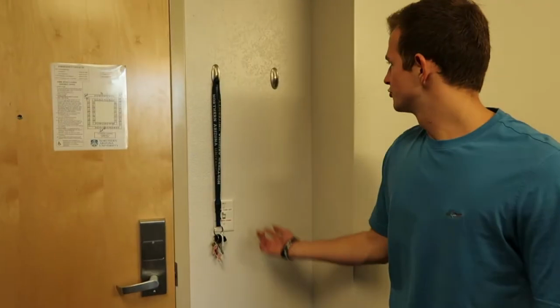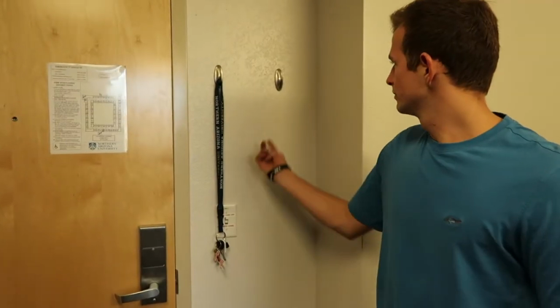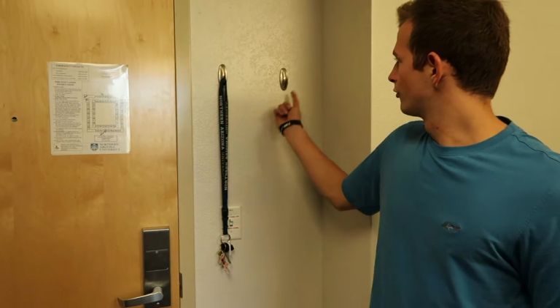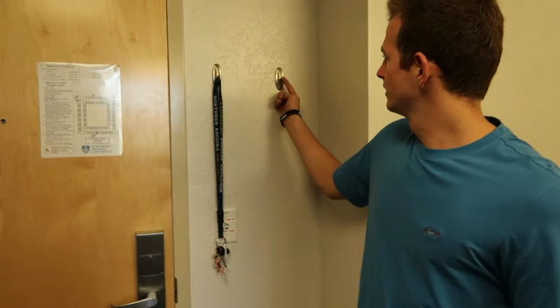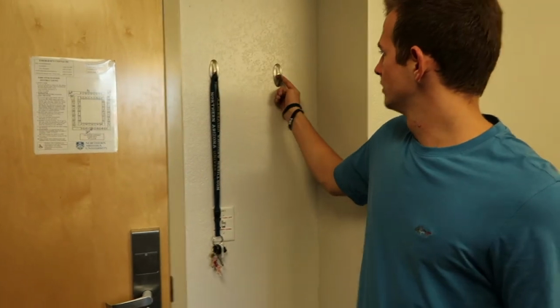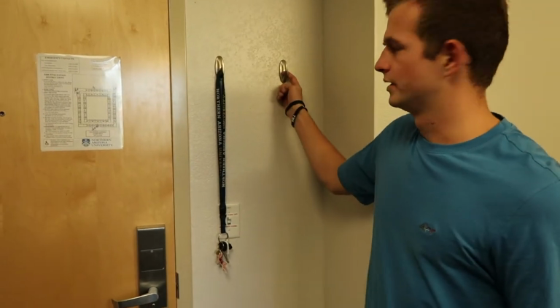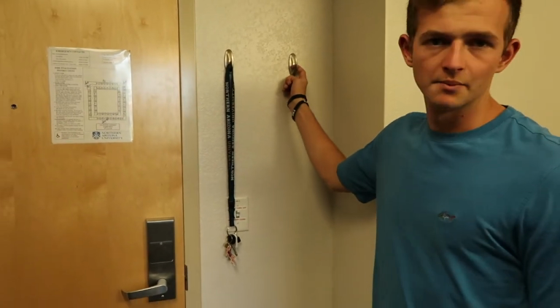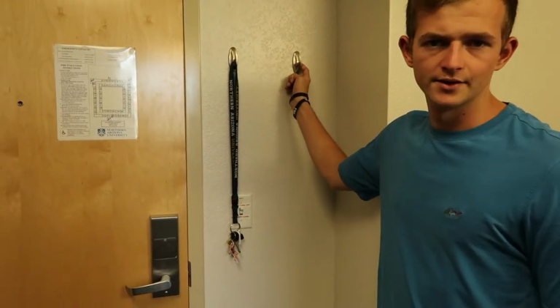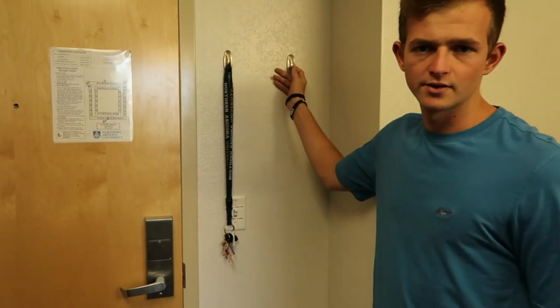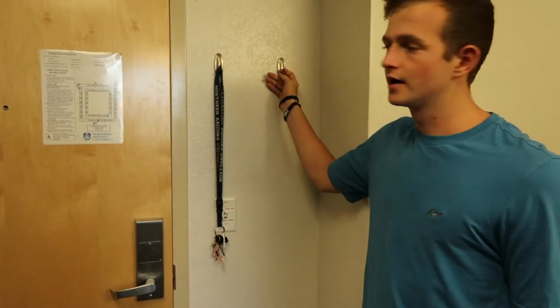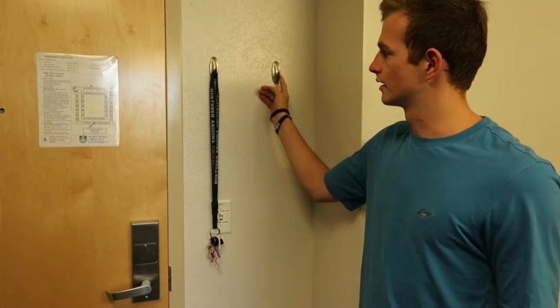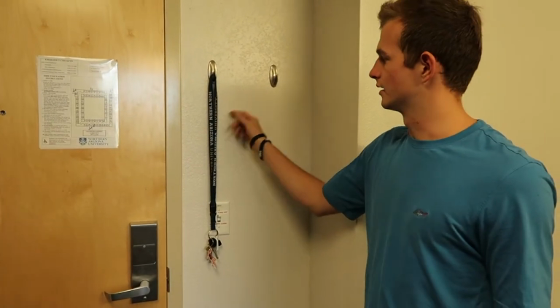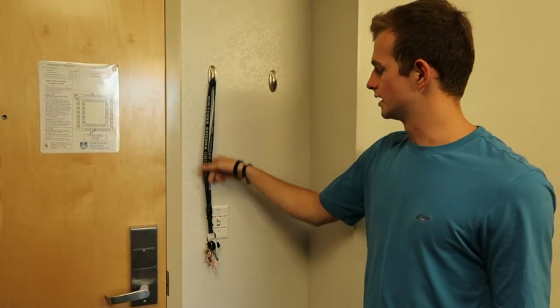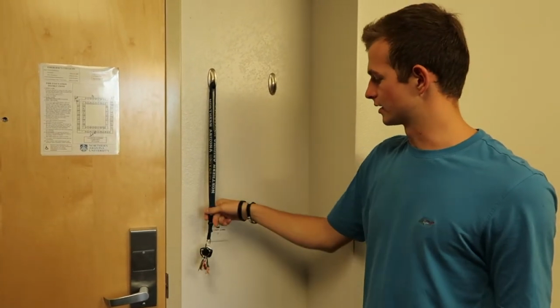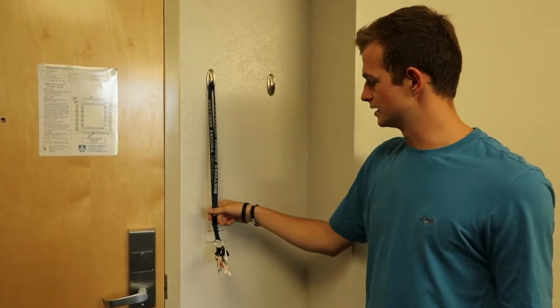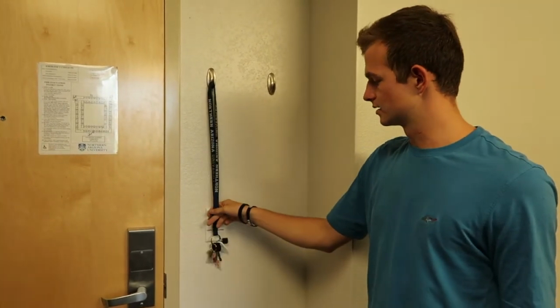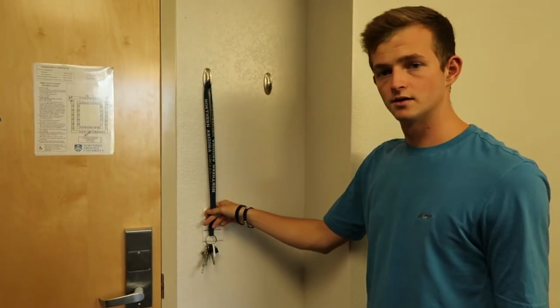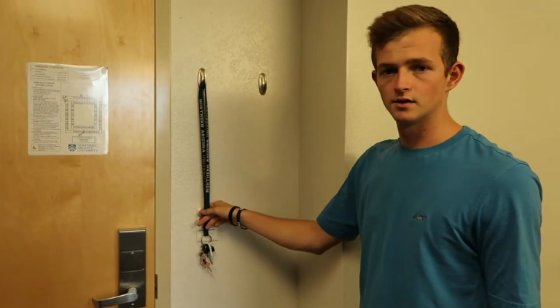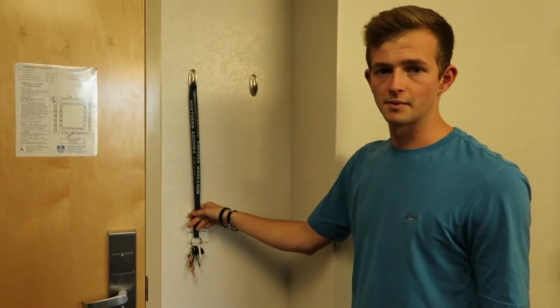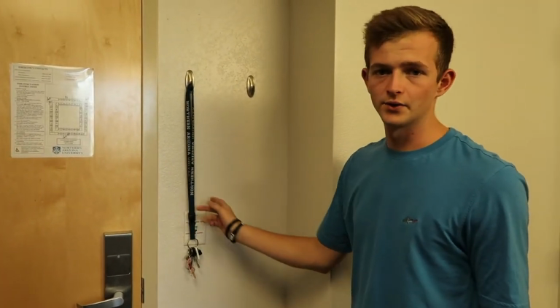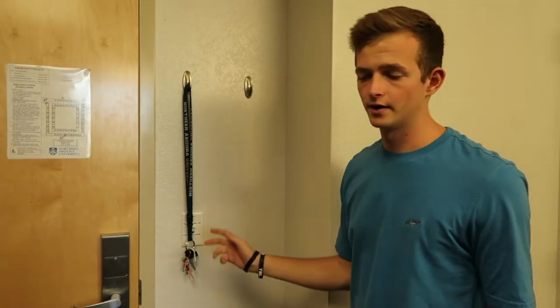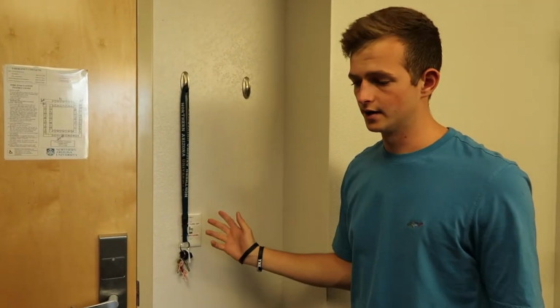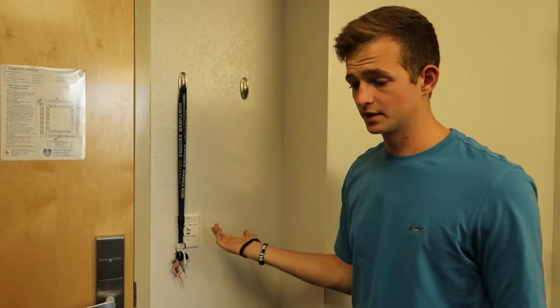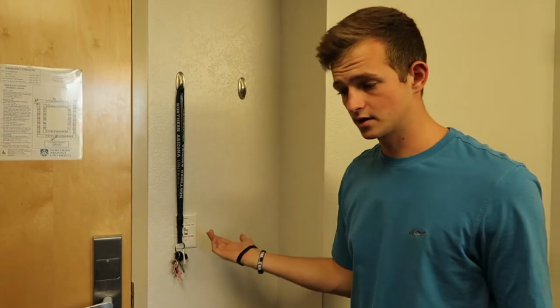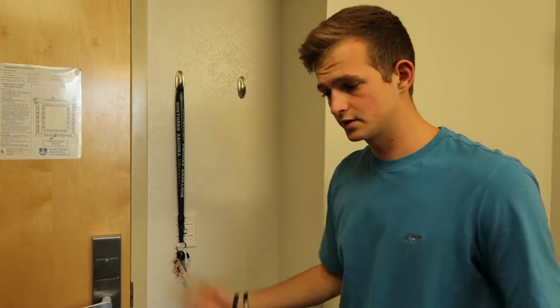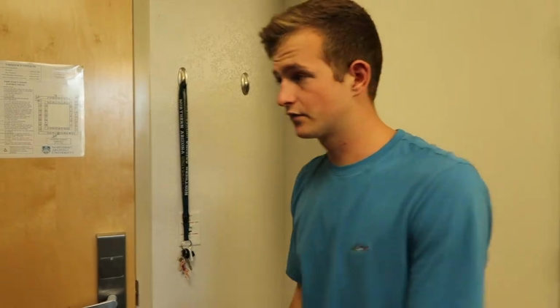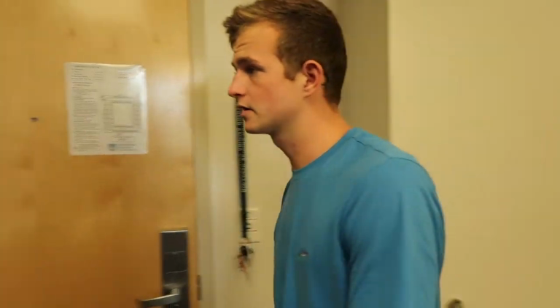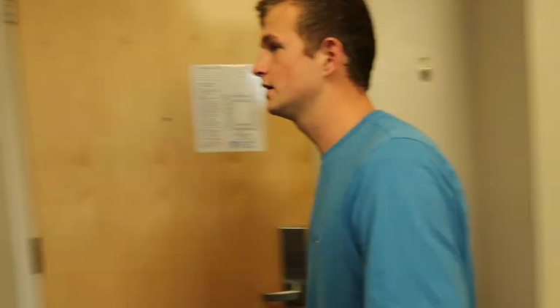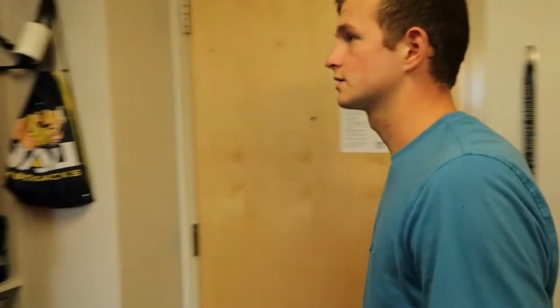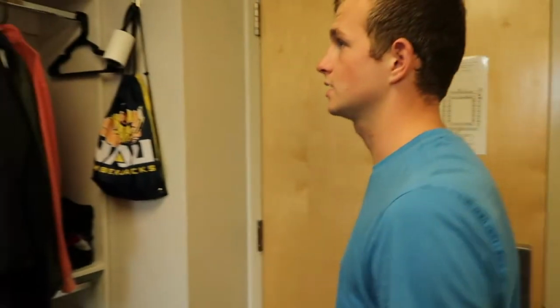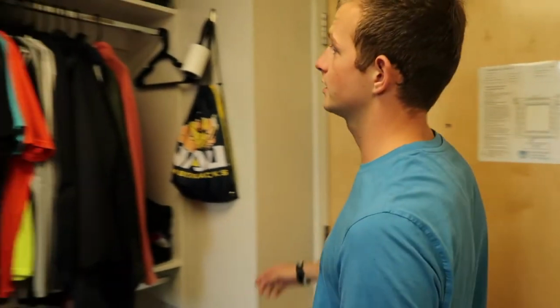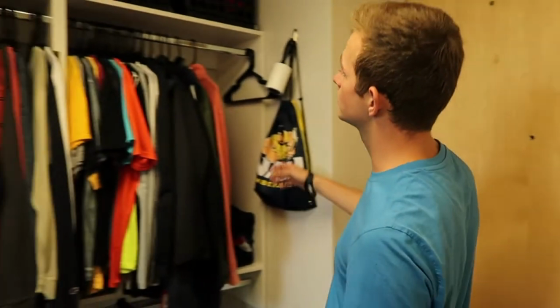A little trick me and my roommate did: we have command hooks right here to keep our keys right by the door. Because in college, if you forget your keys, it costs a lot of money.